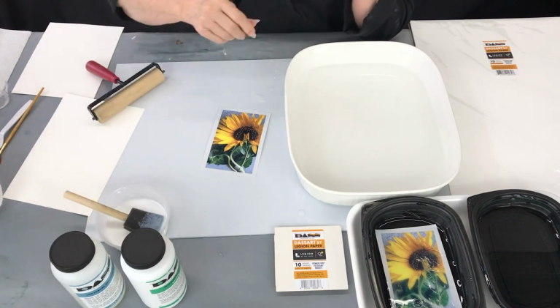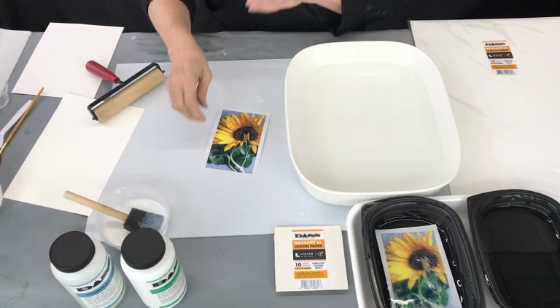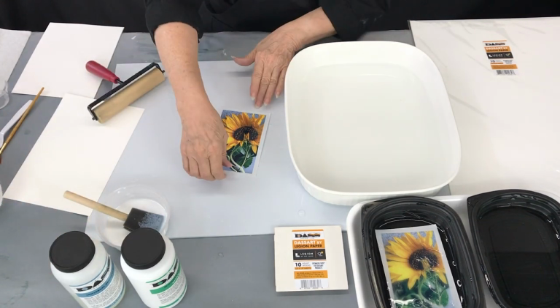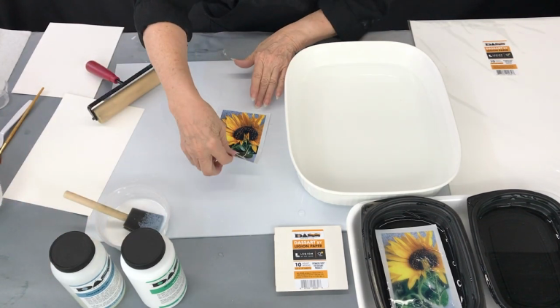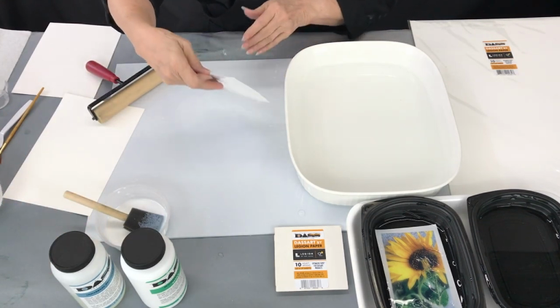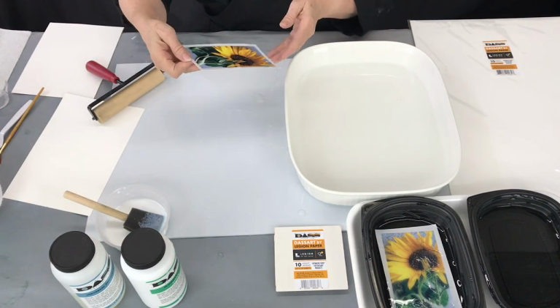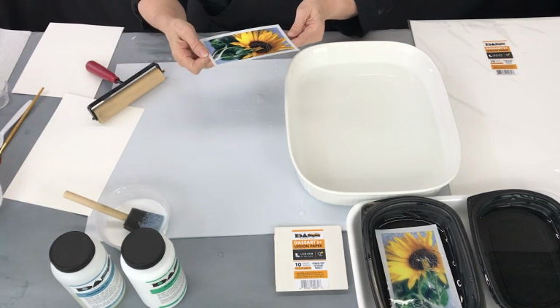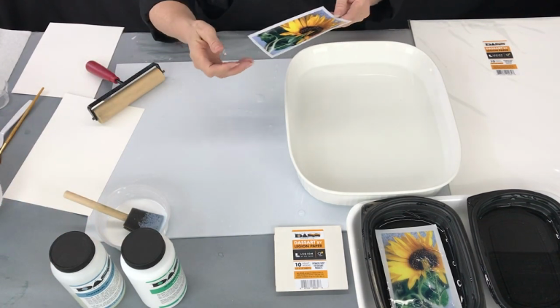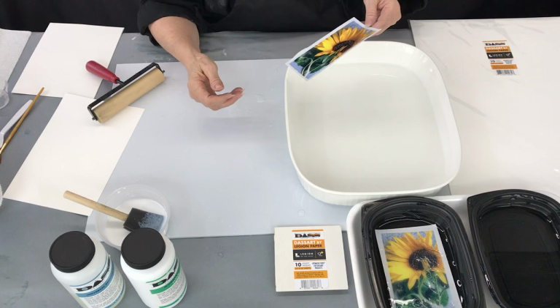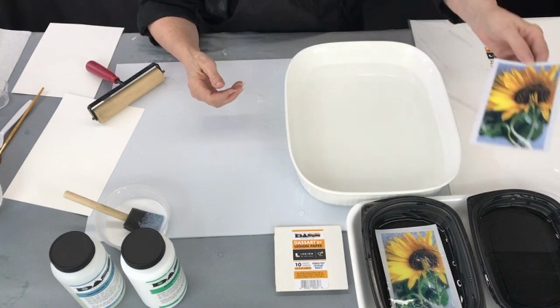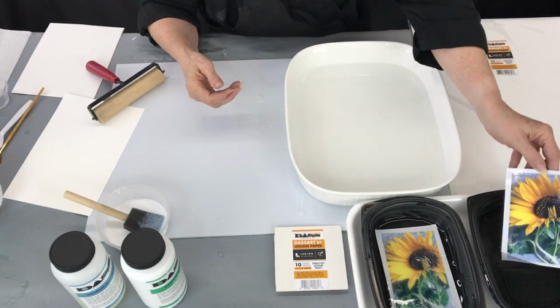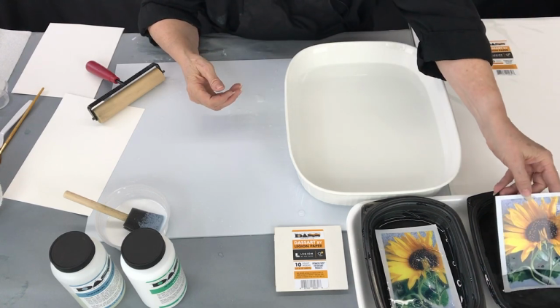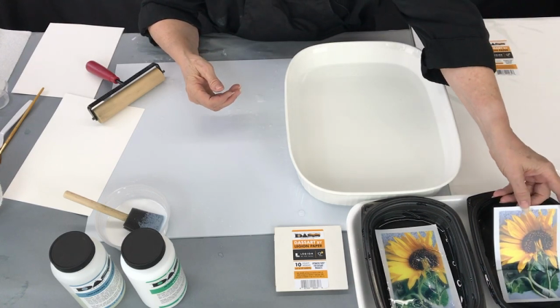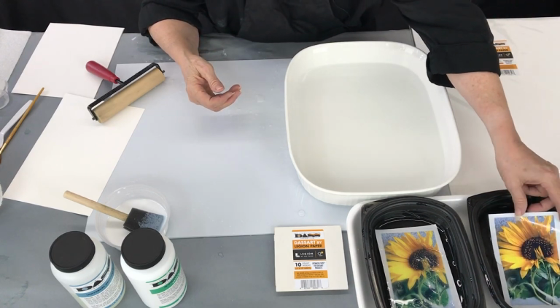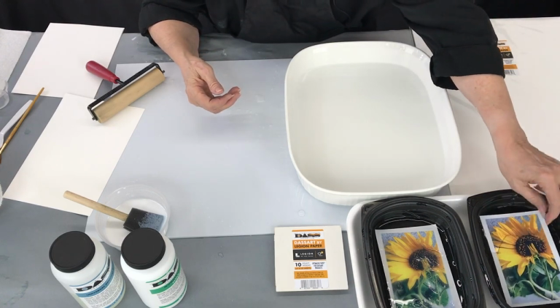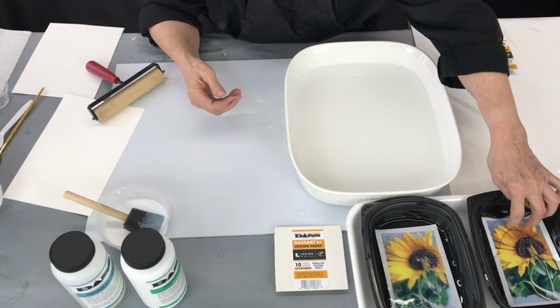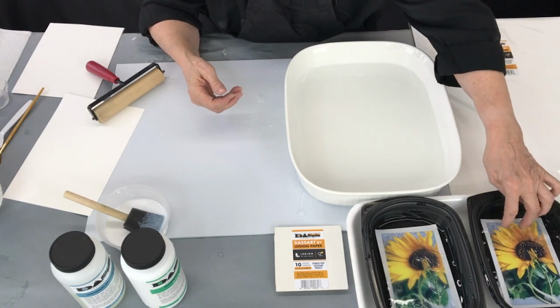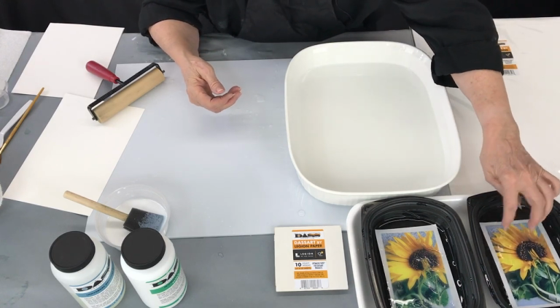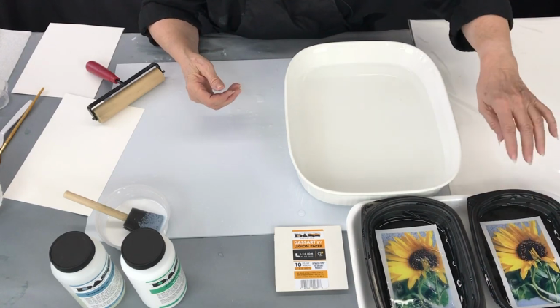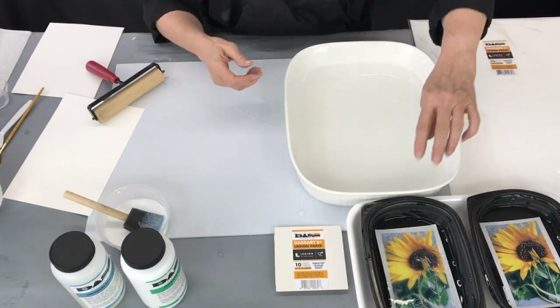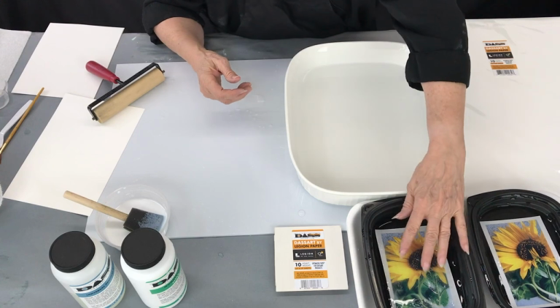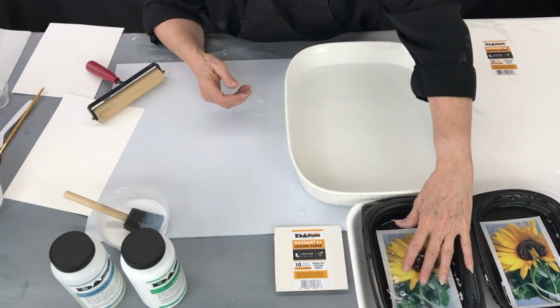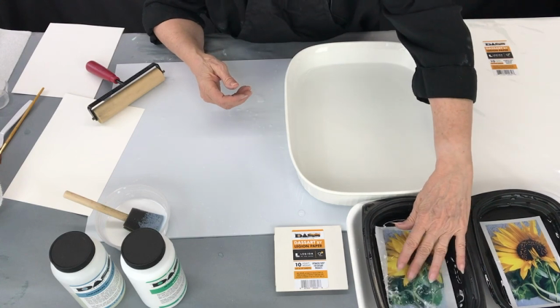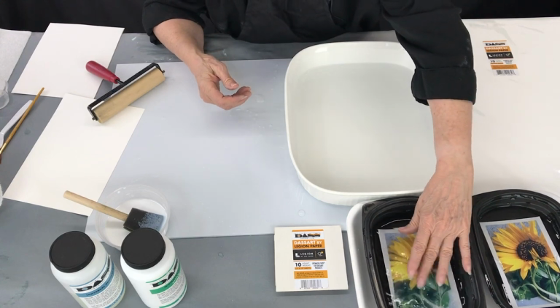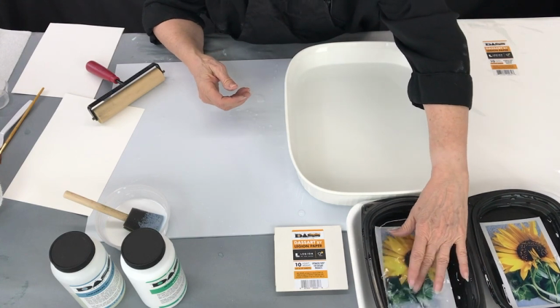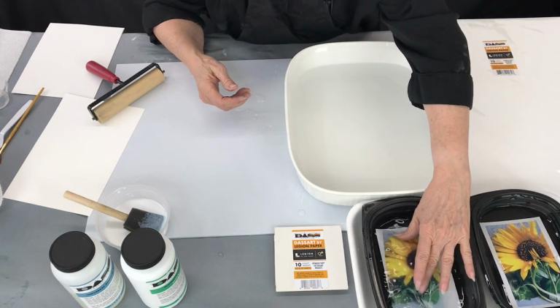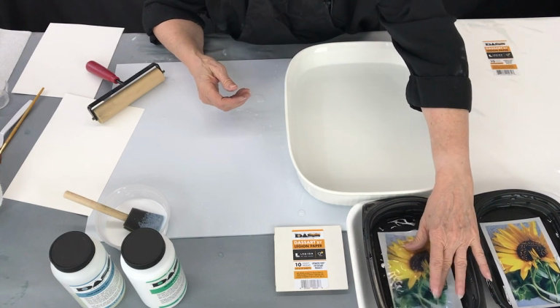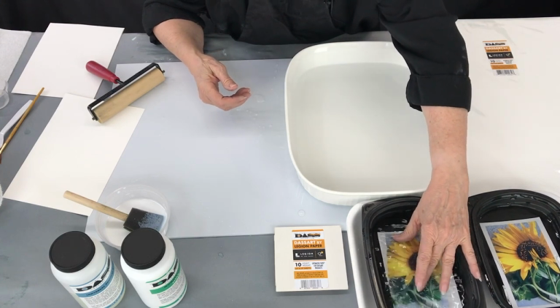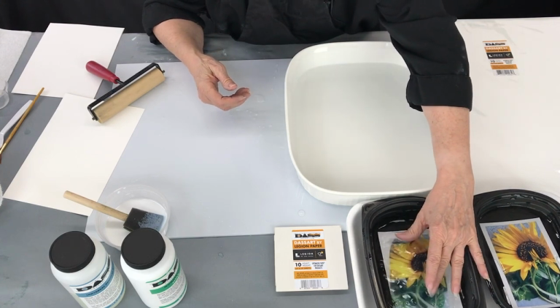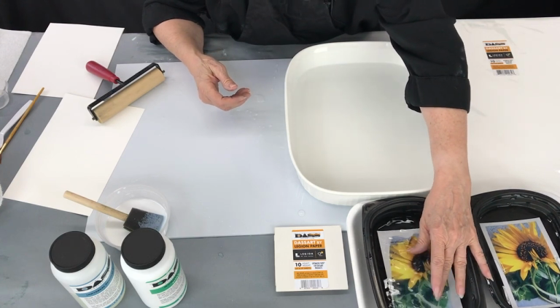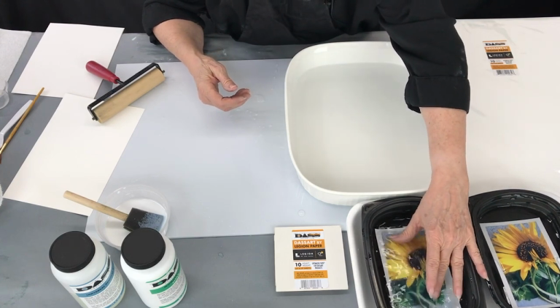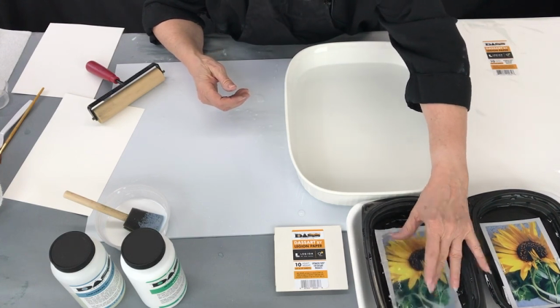The first thing to do is to do your print and then place the print into a tray of very hot water. It'll take about four hours for the emulsion to loosen, and you can see it's loosened here in this one that I put in last night.